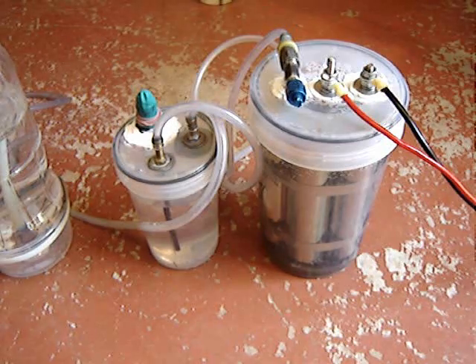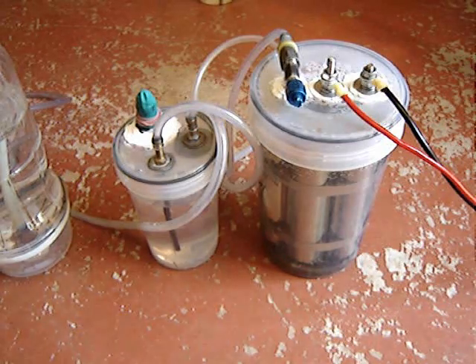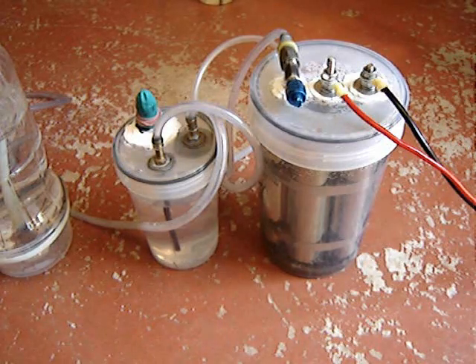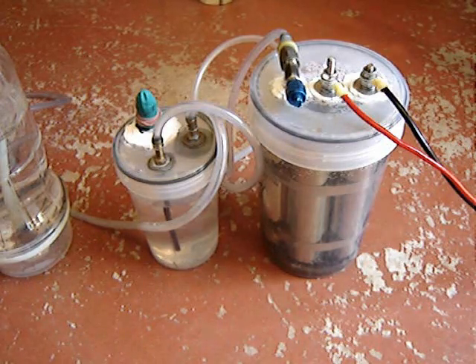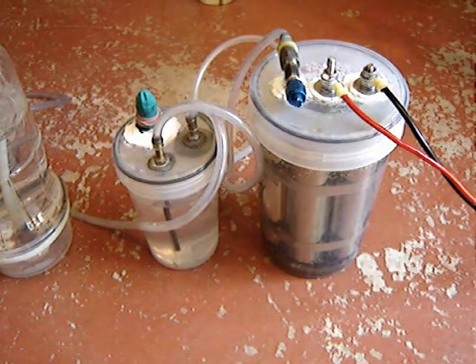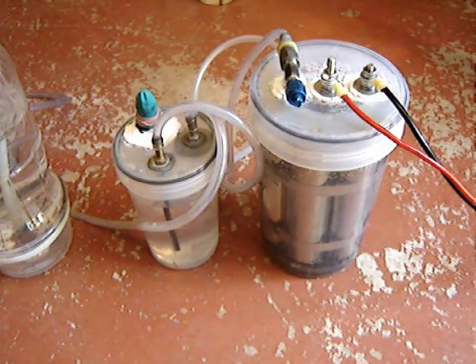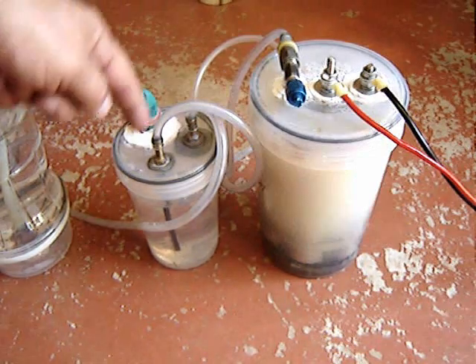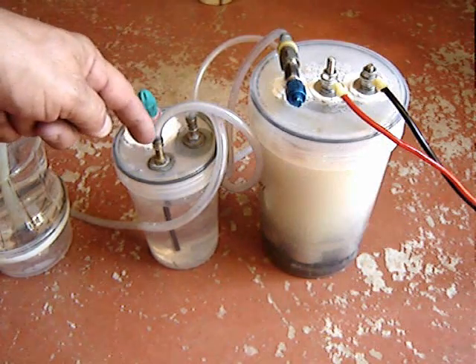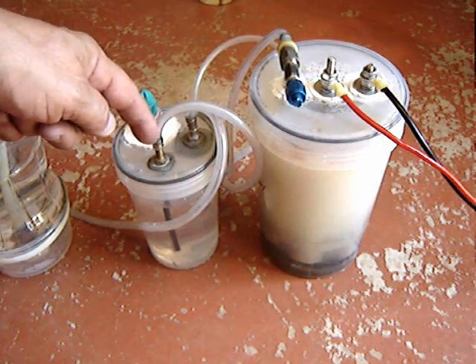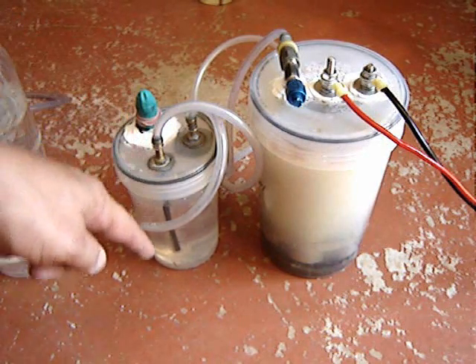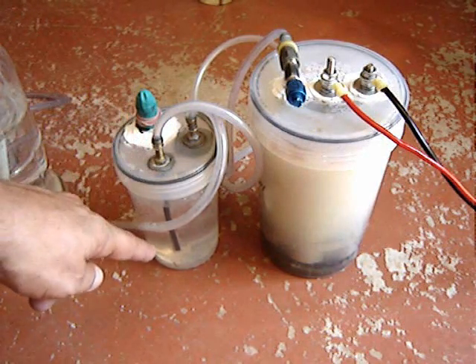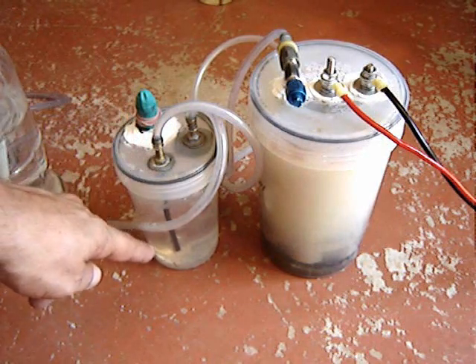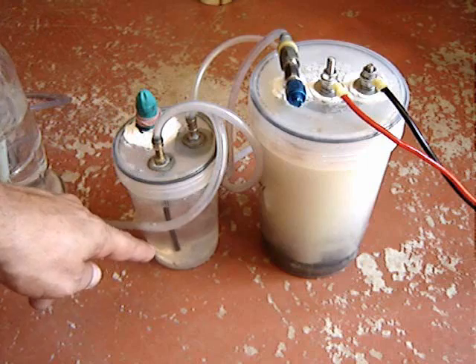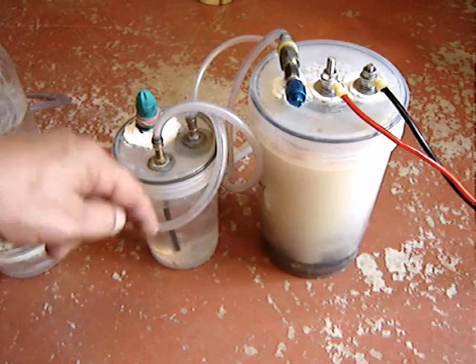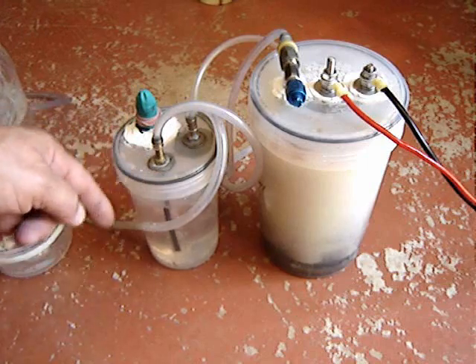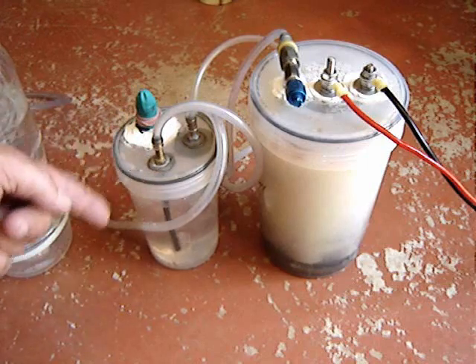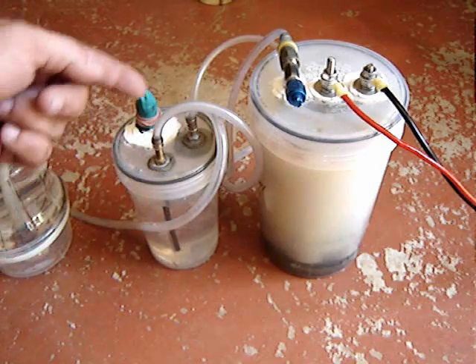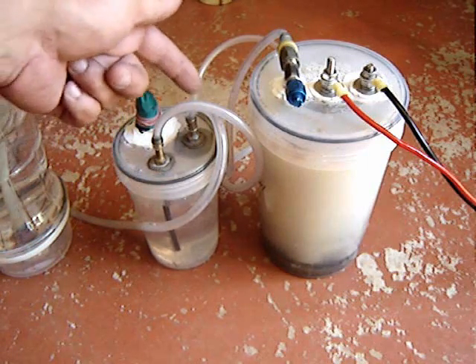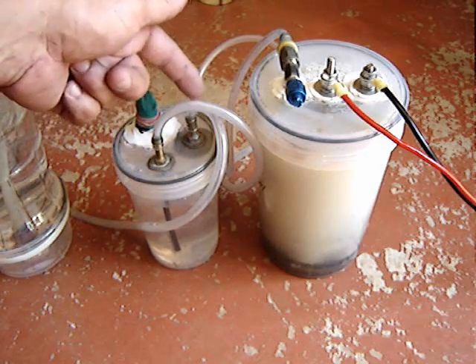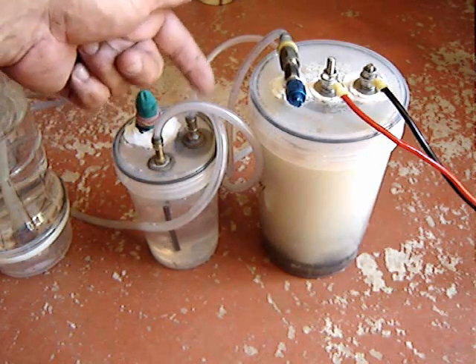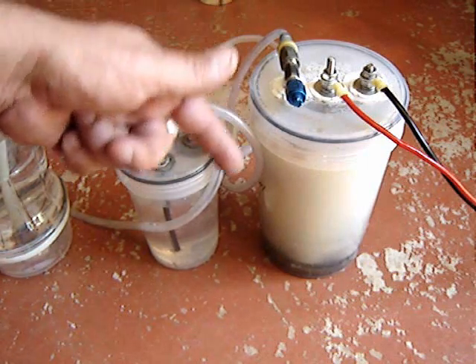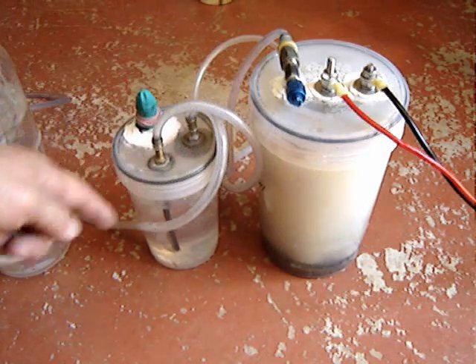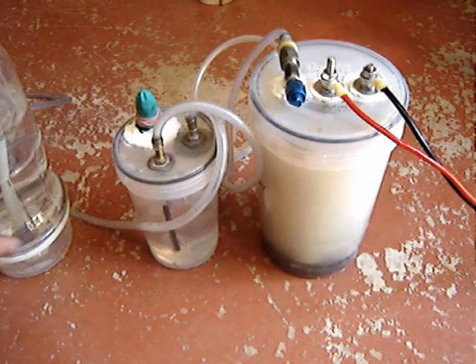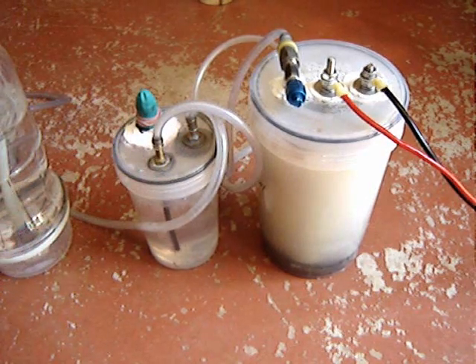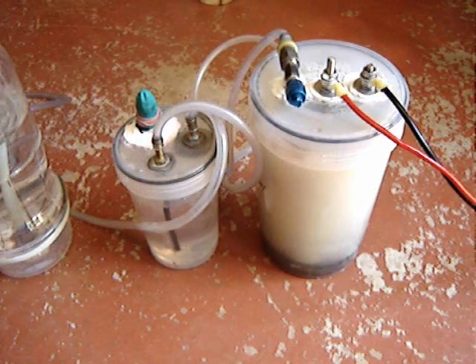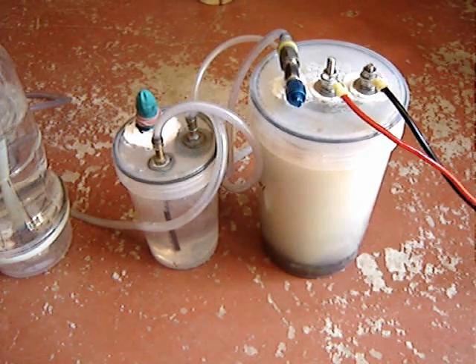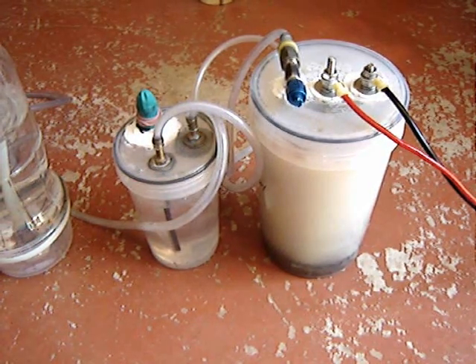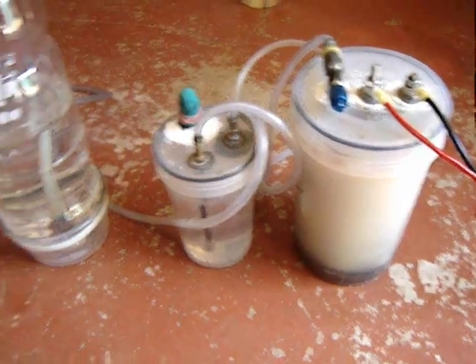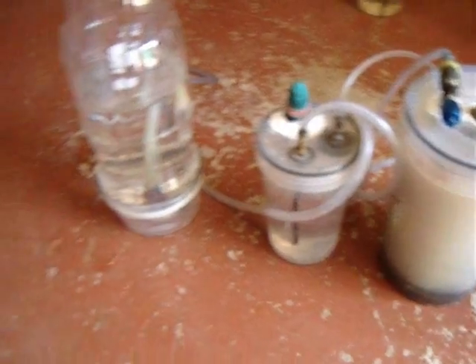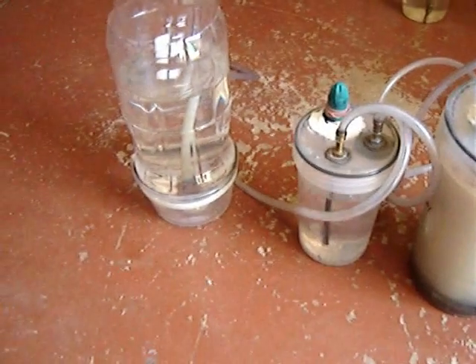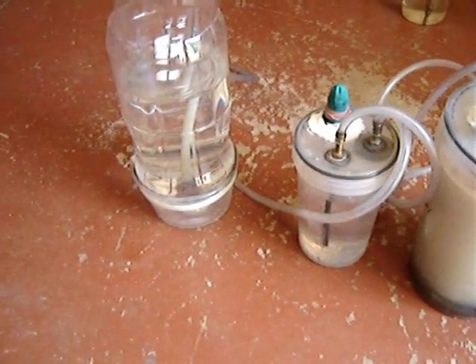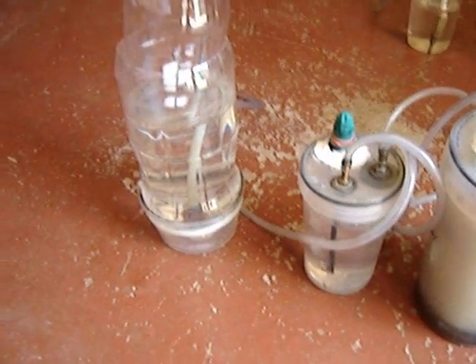We'll turn the power on. Right into the bubbler, down through an extension tube, through the water, back out of the bubbler and into a HHO meter.